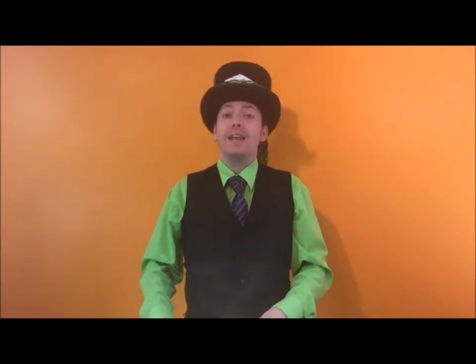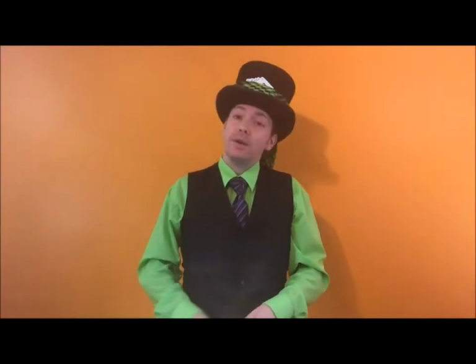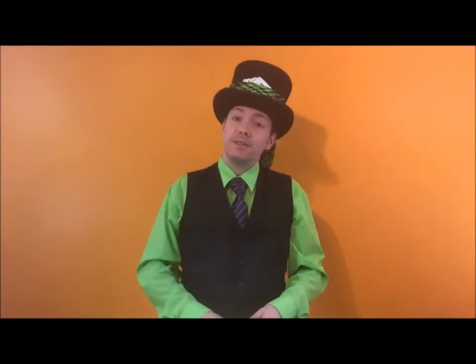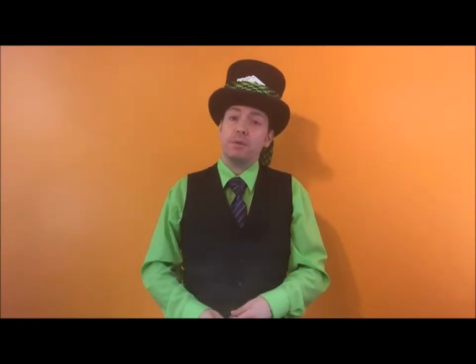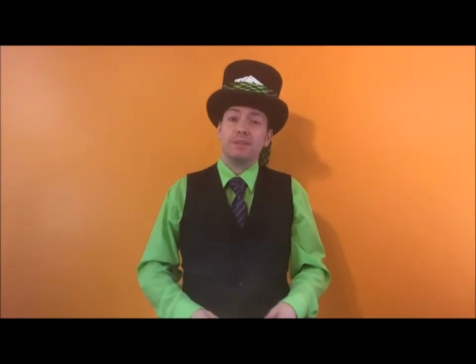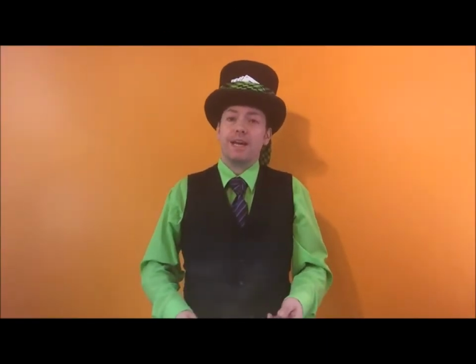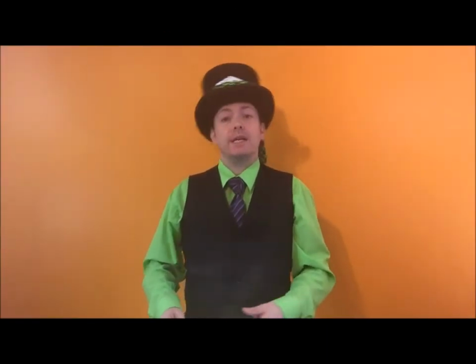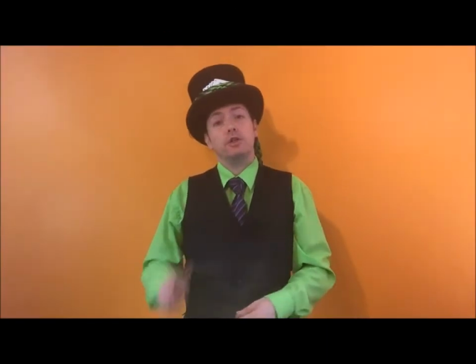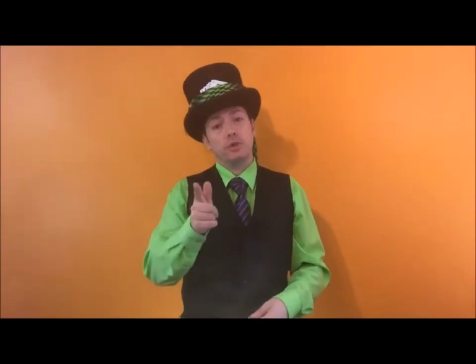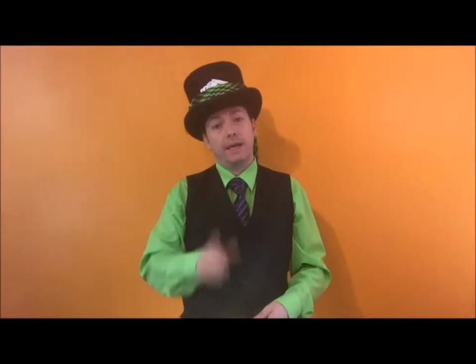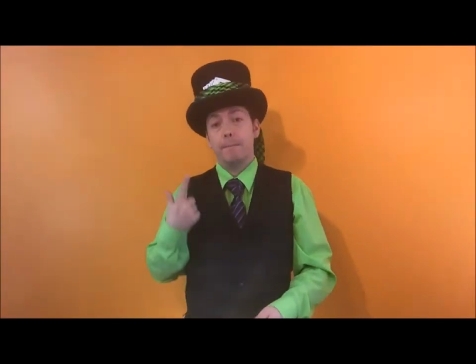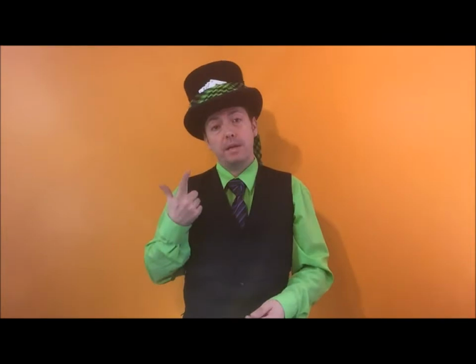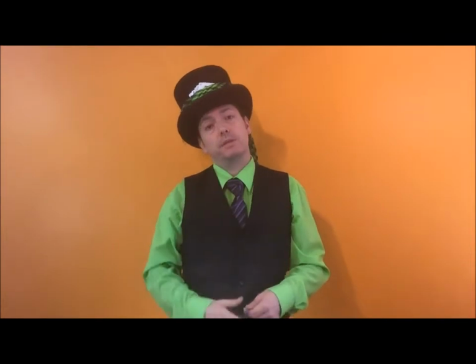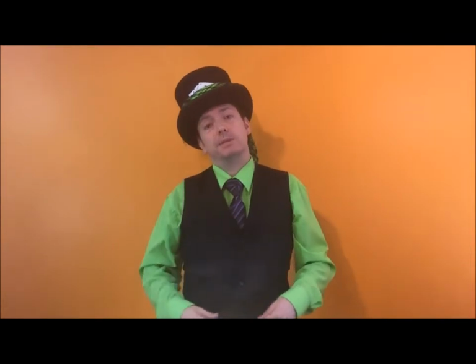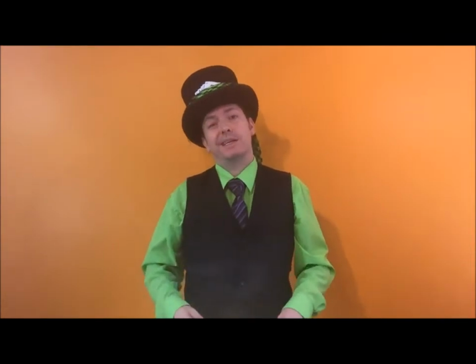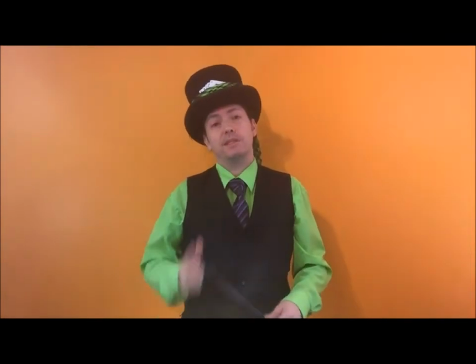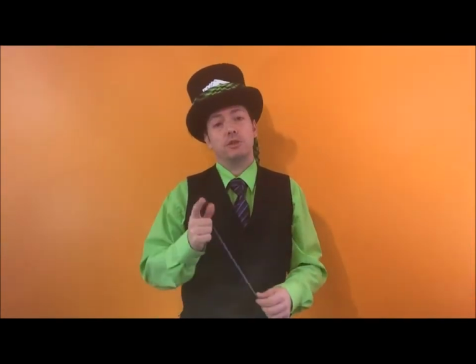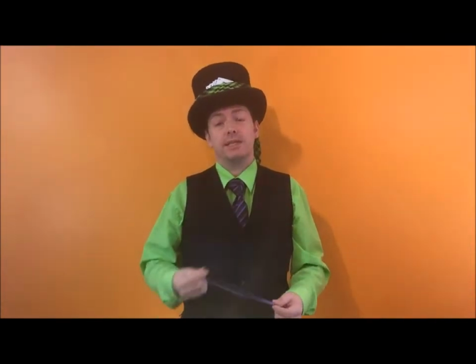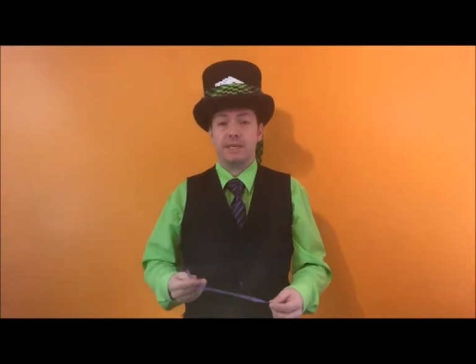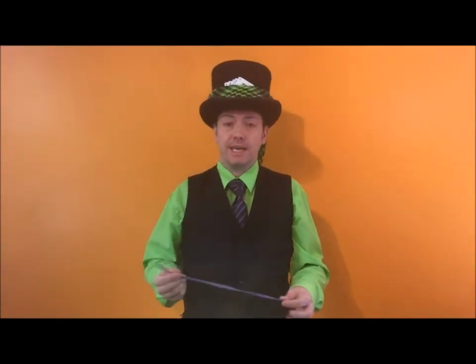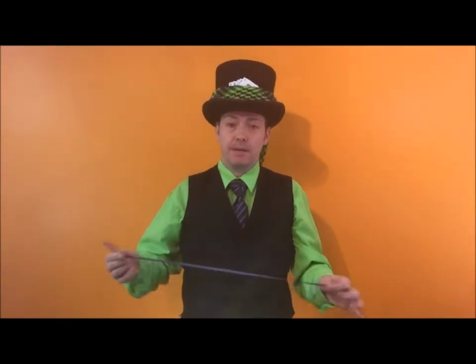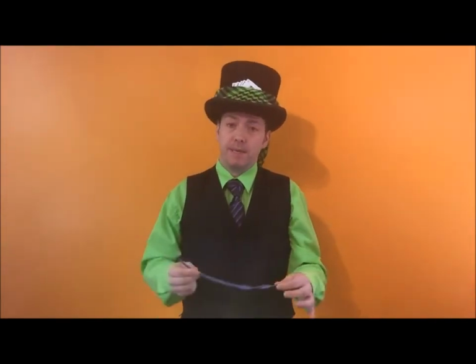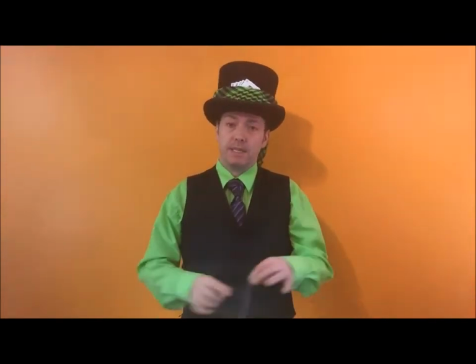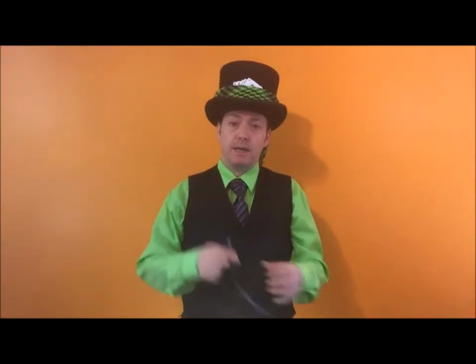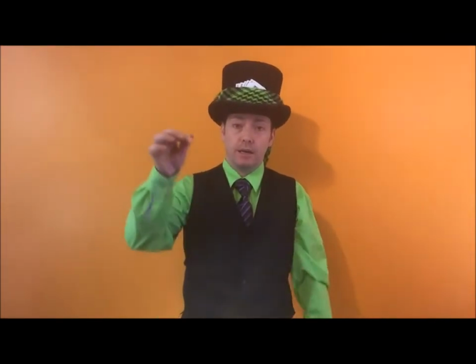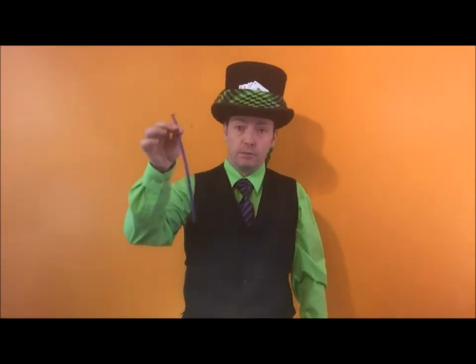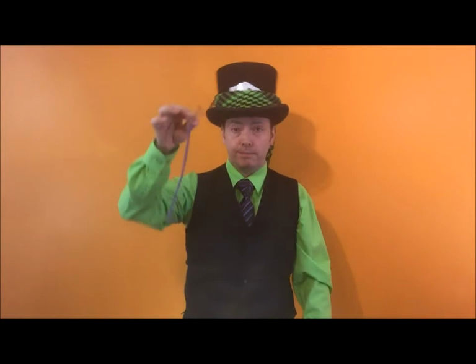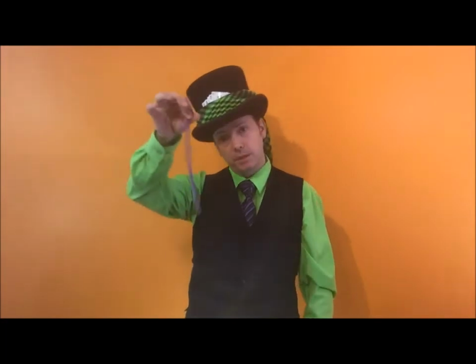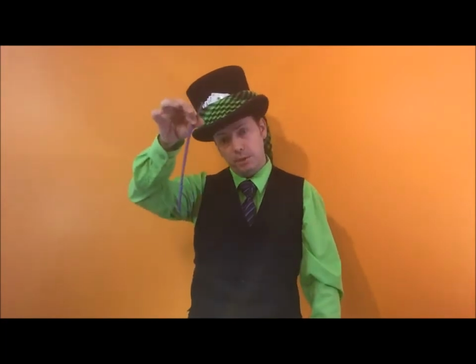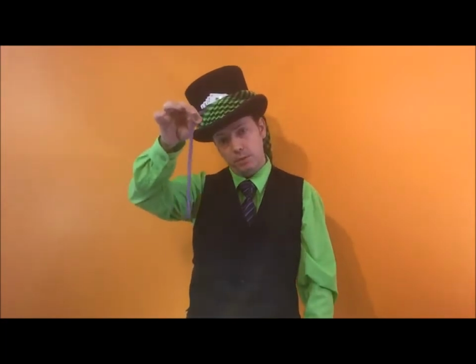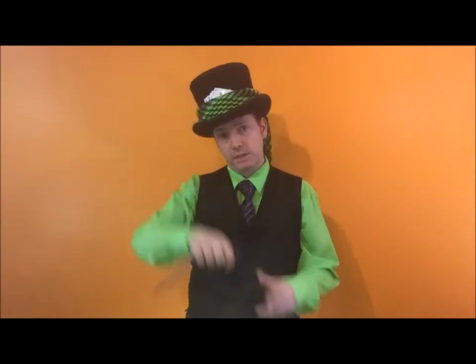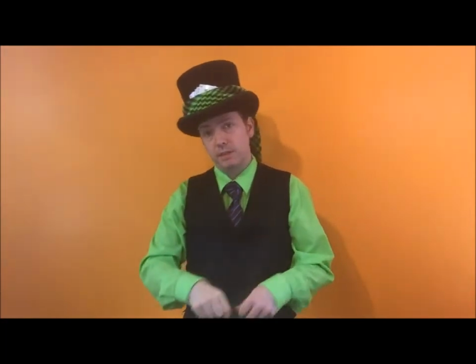Hello ladies and gentlemen, boys and girls out there in YouTube land. My name is Twist the Balloon Man. I'm going to teach you guys how to make a basic teddy bear out of one balloon. I'm going to use a purple 260 for this.